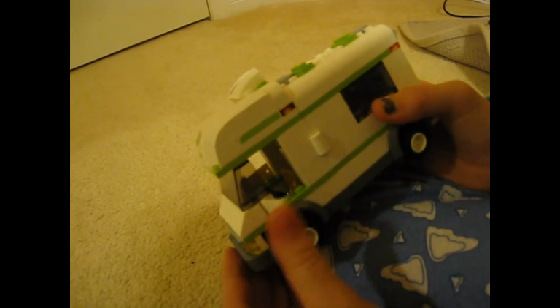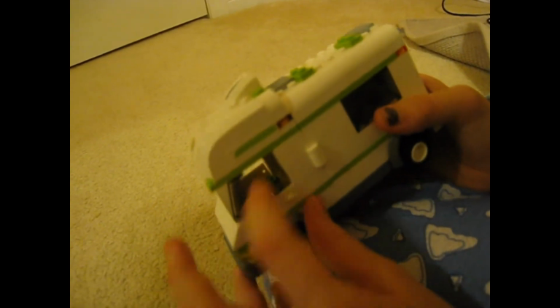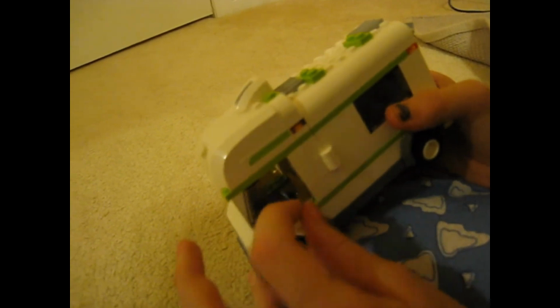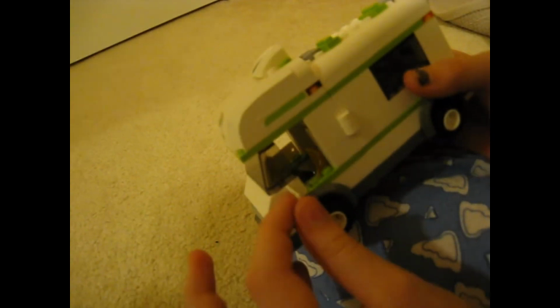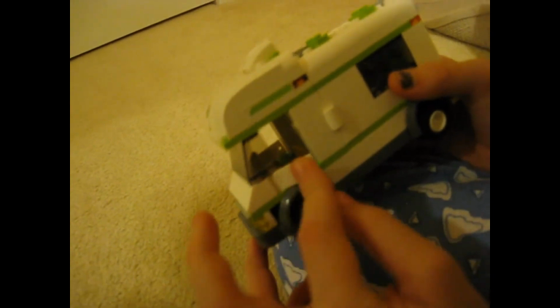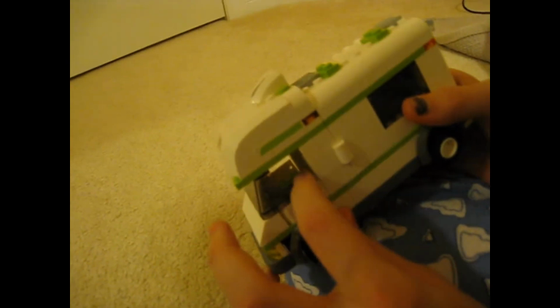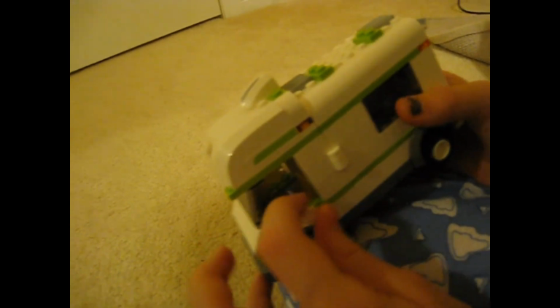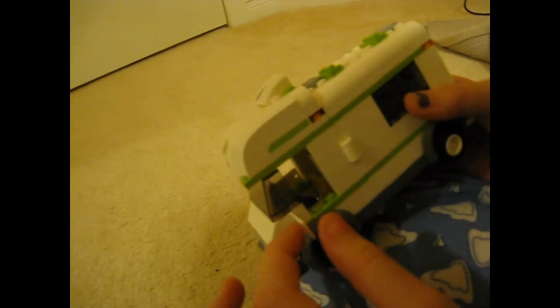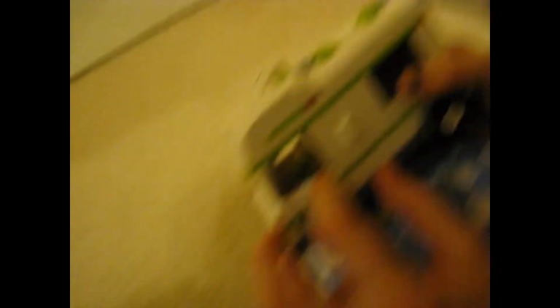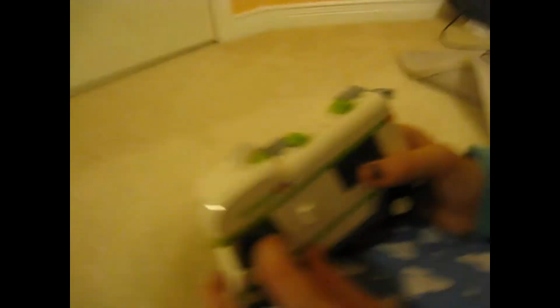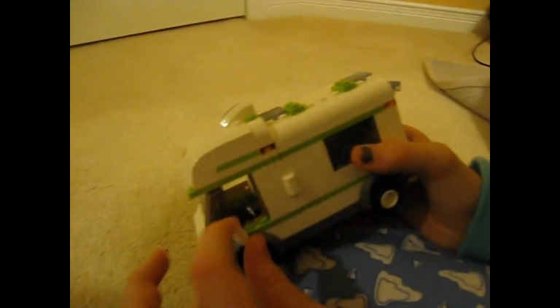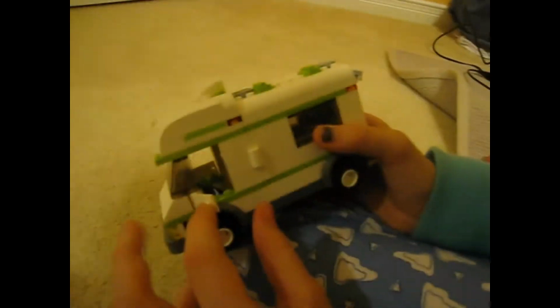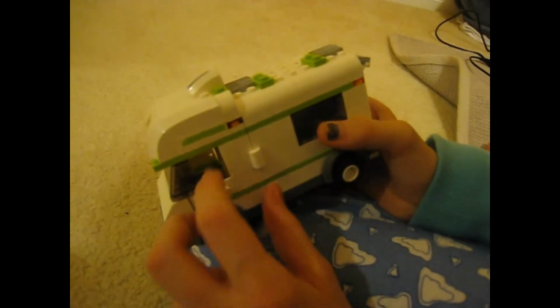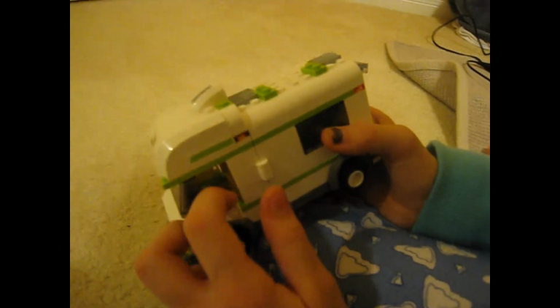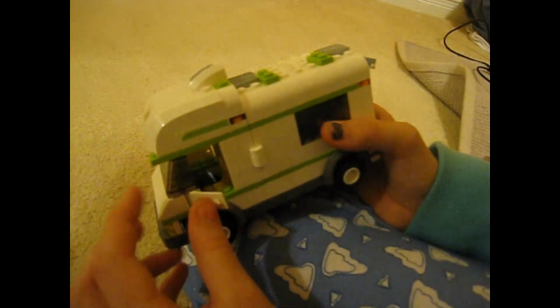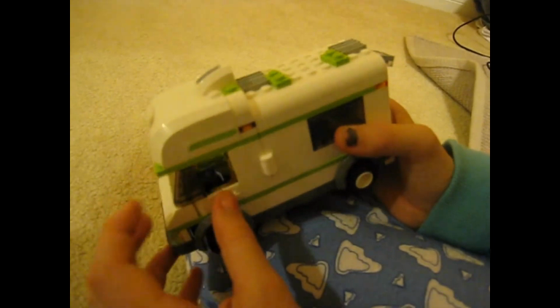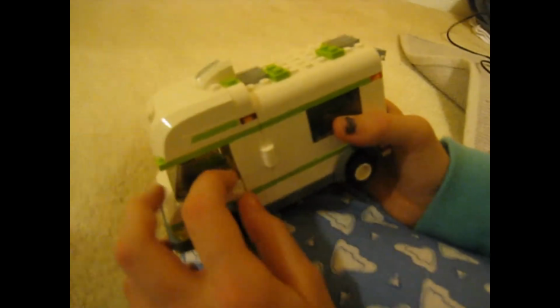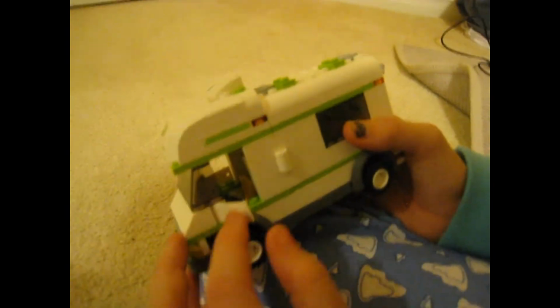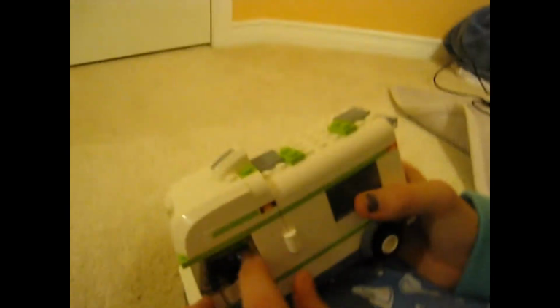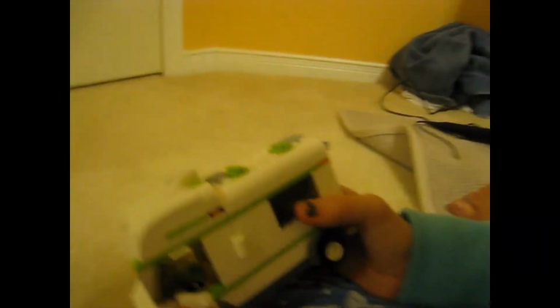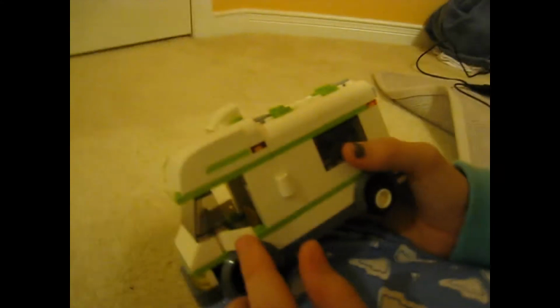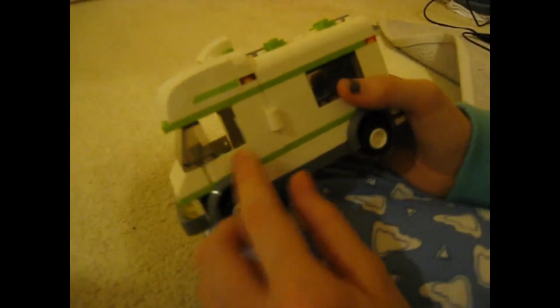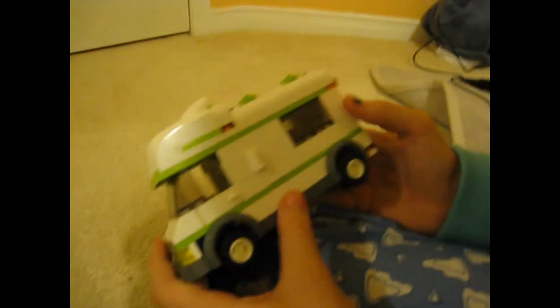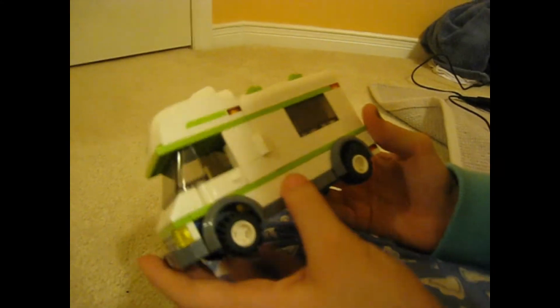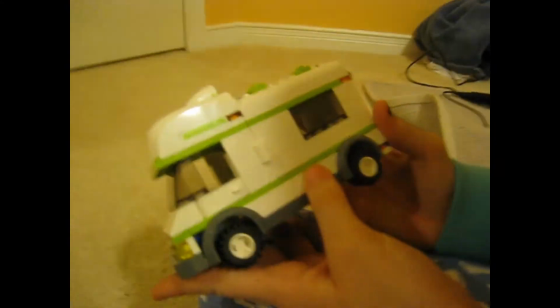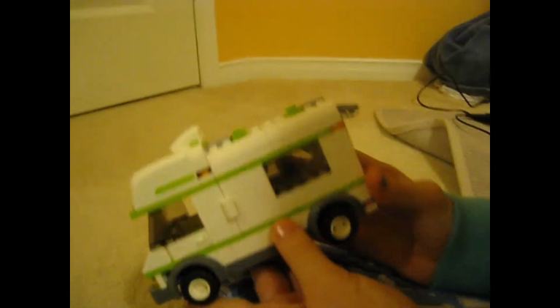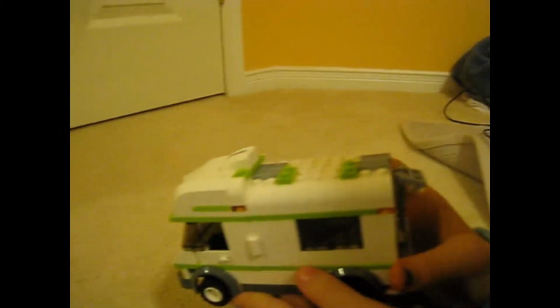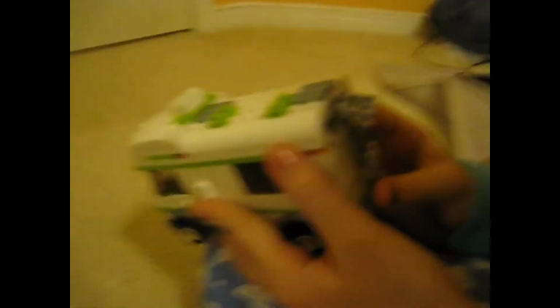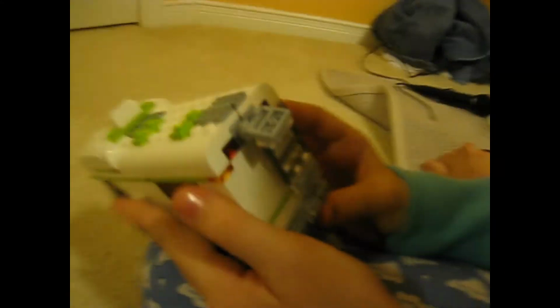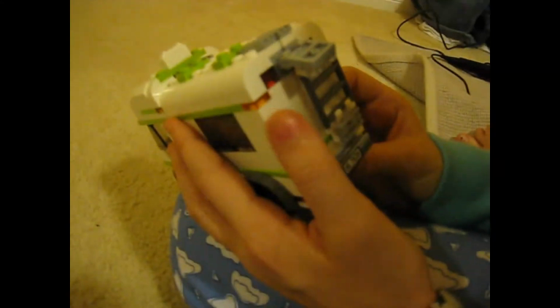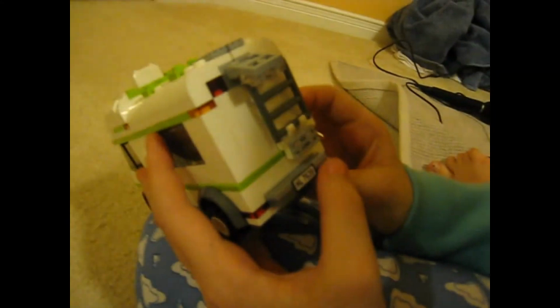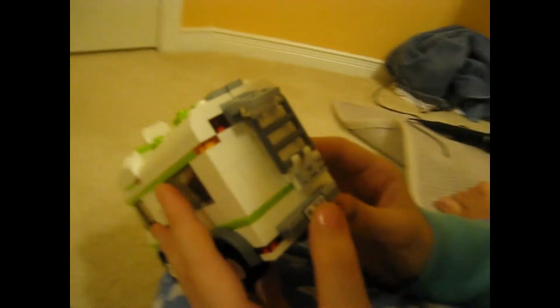A really cool feature of this RV is that it has opening and closing doors, which is actually really rare to find. So there are actually two rare things in this RV: the girl minifigure and the opening and closing doors.